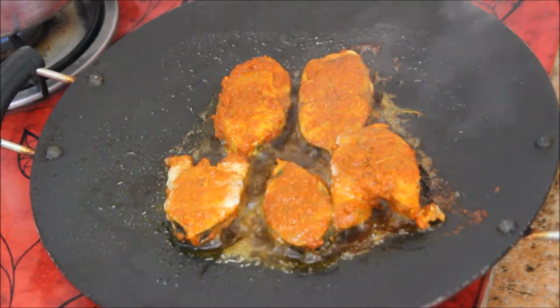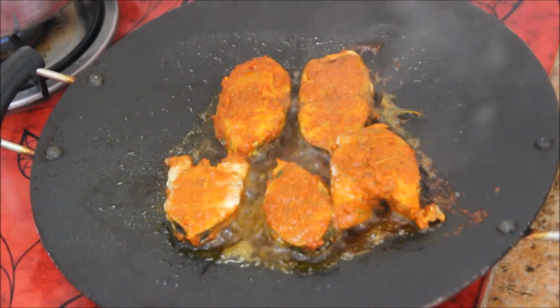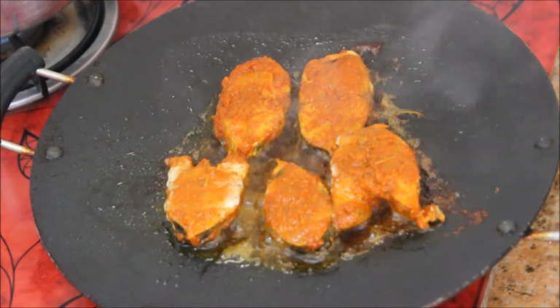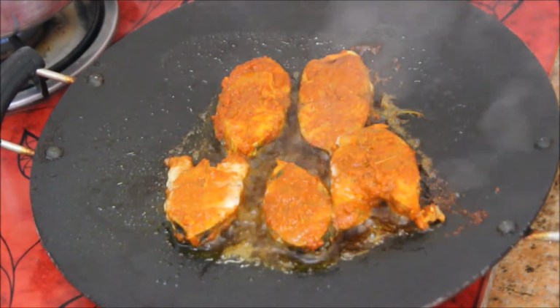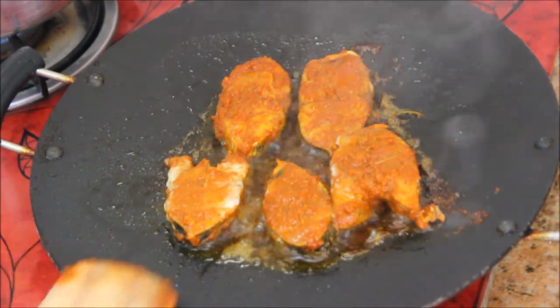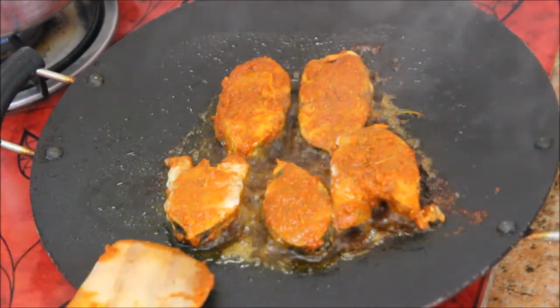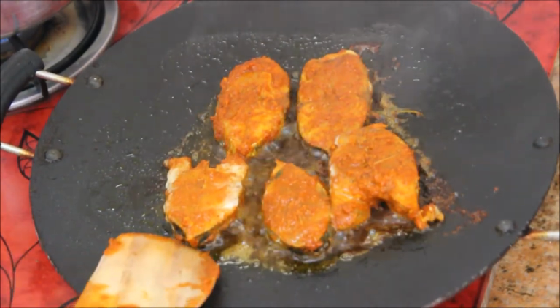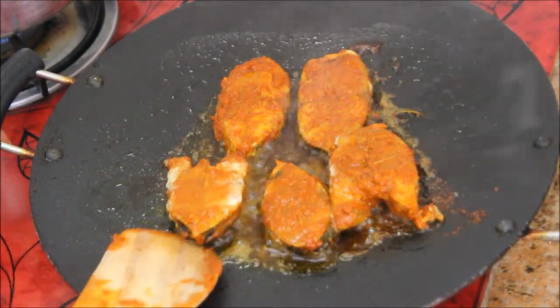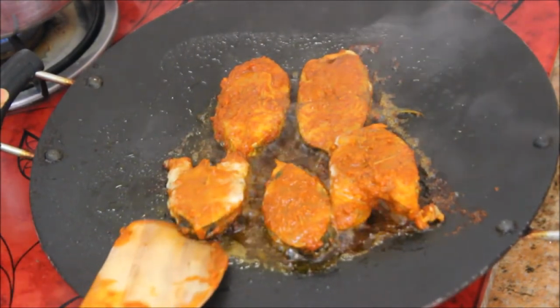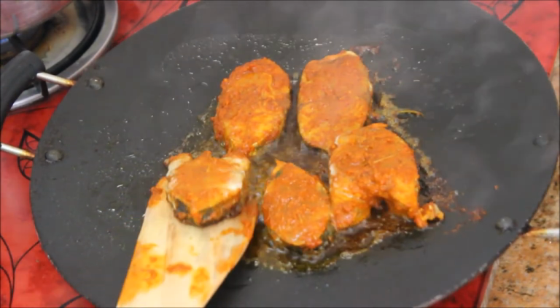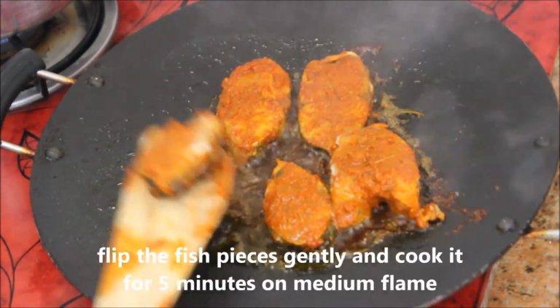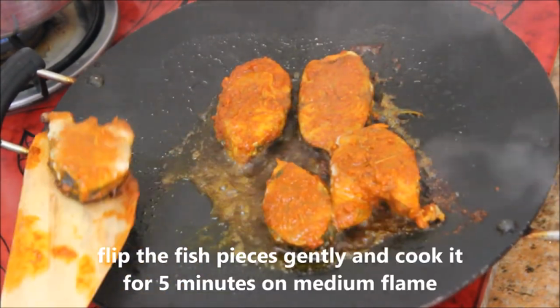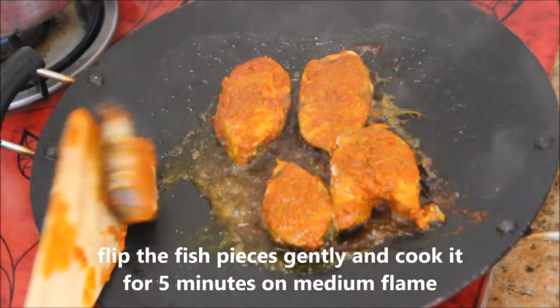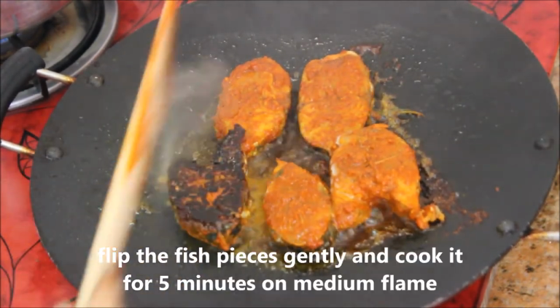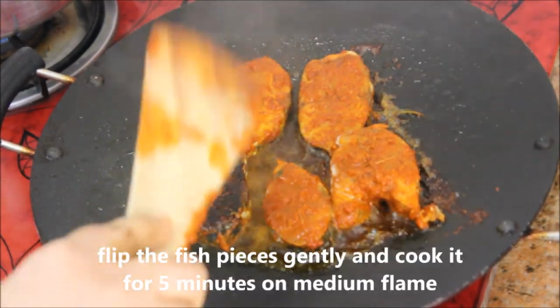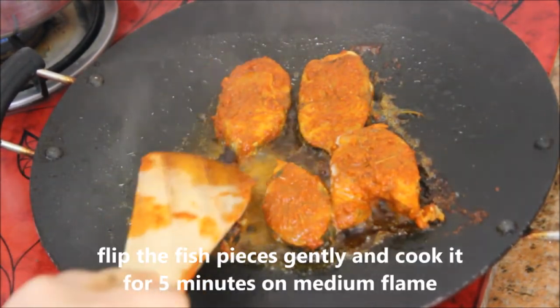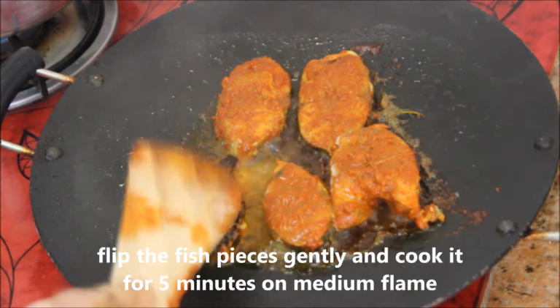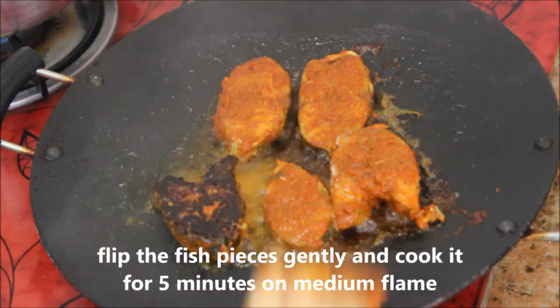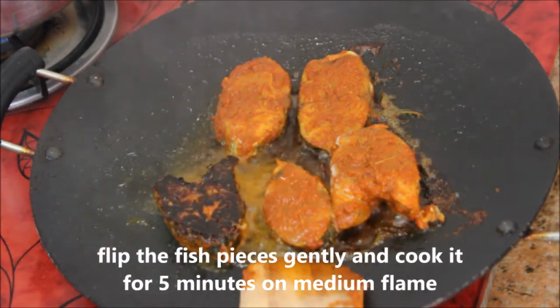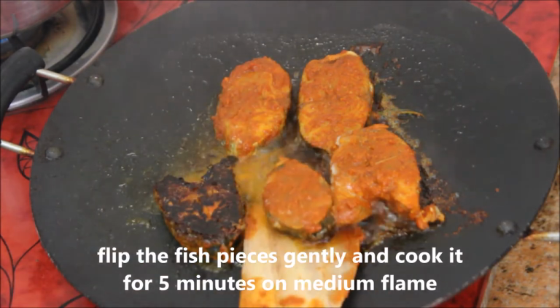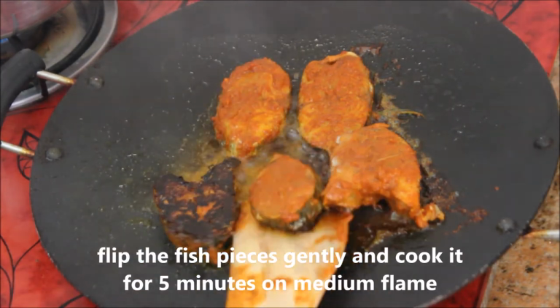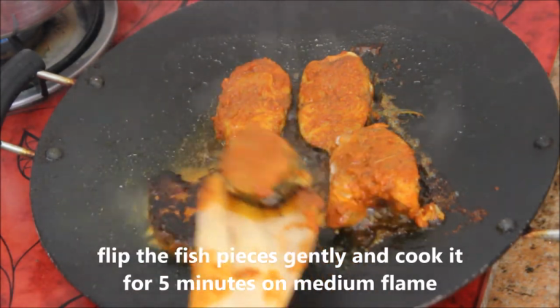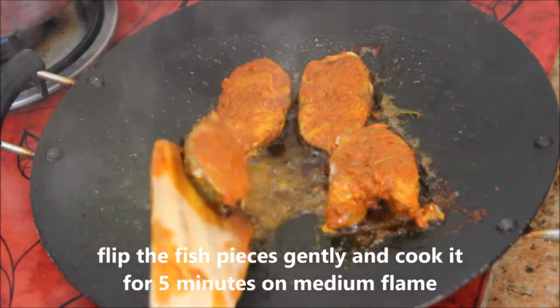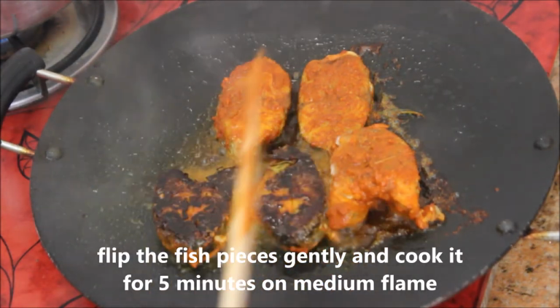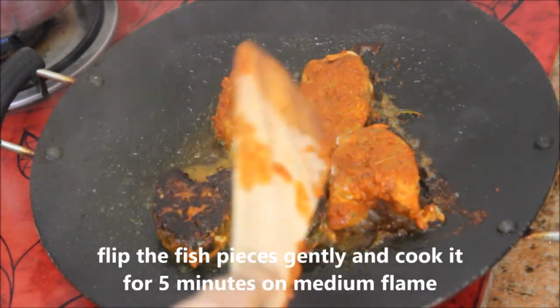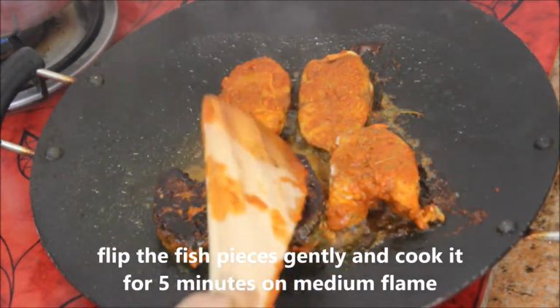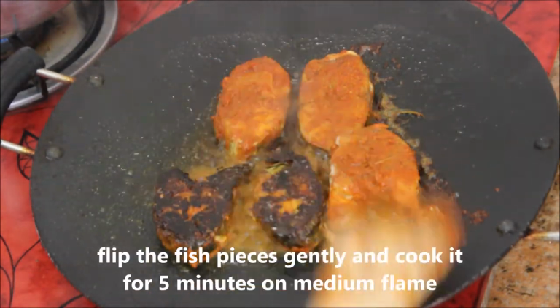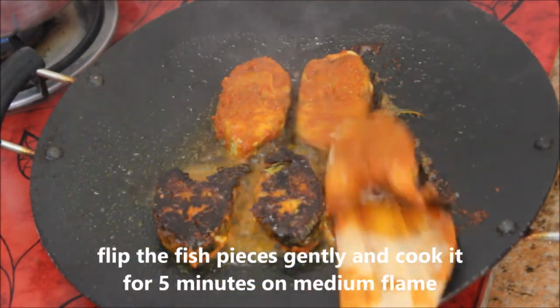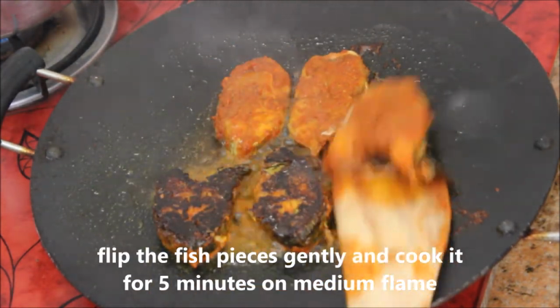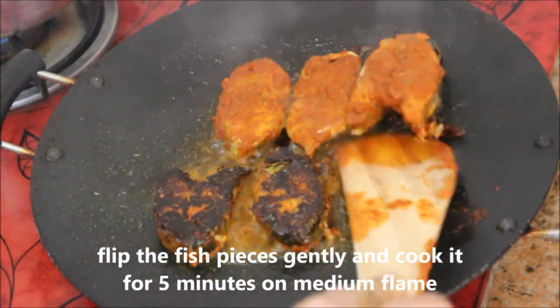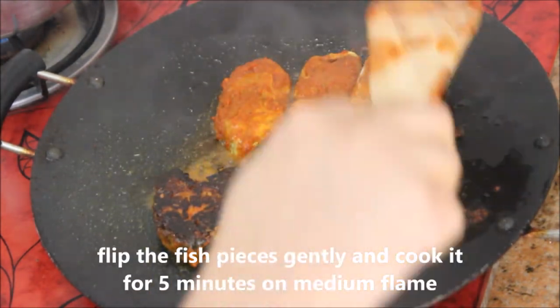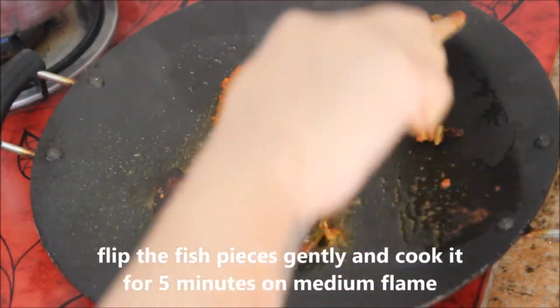It's been 10 minutes and I'm going to flip the fish pieces. As you can see, the masalas are nicely roasted.